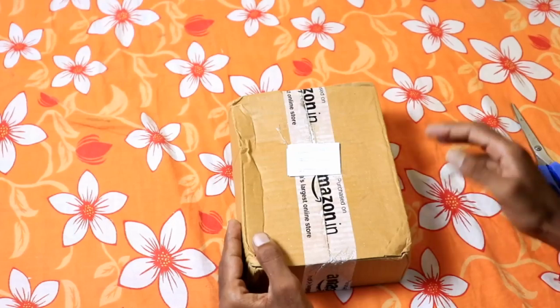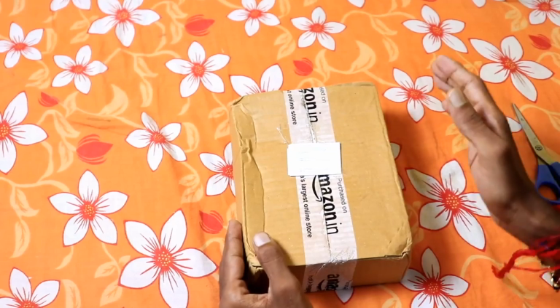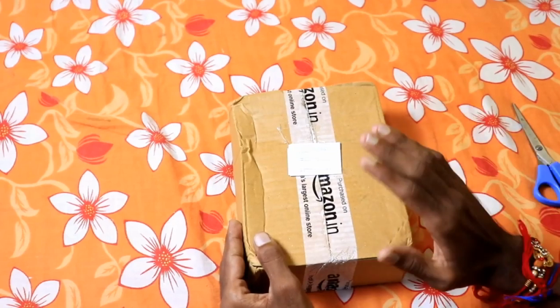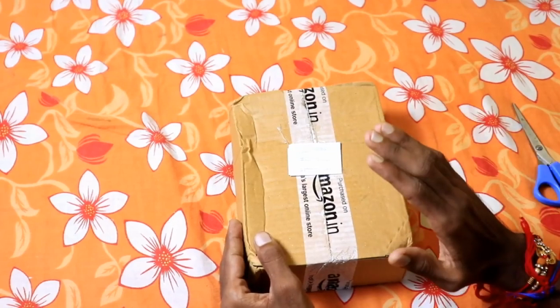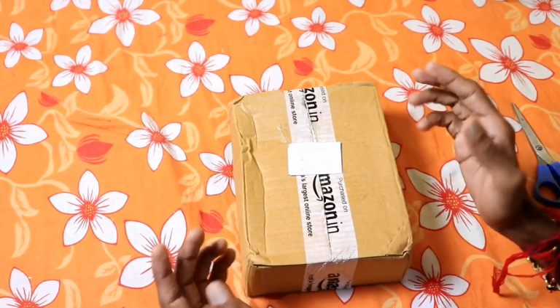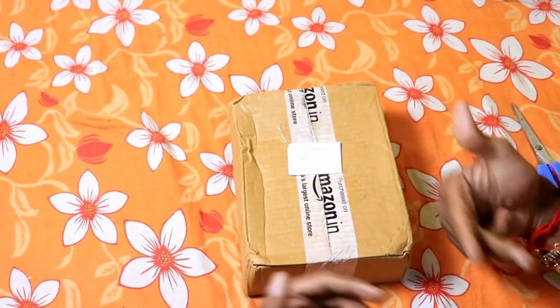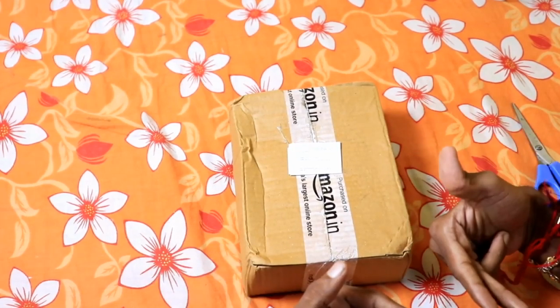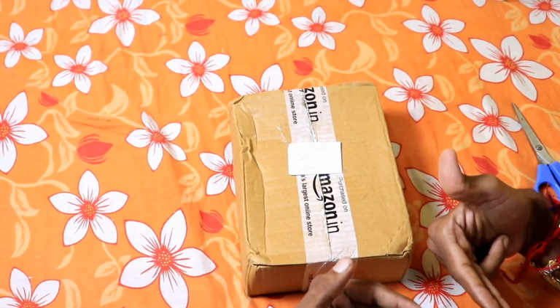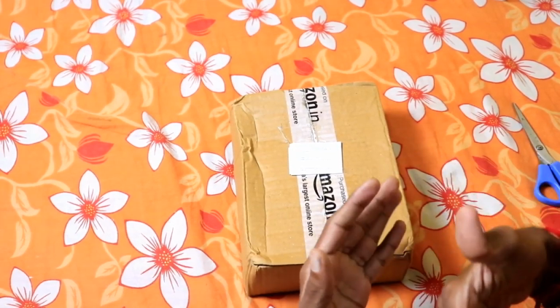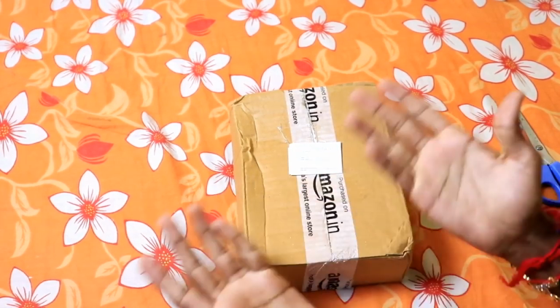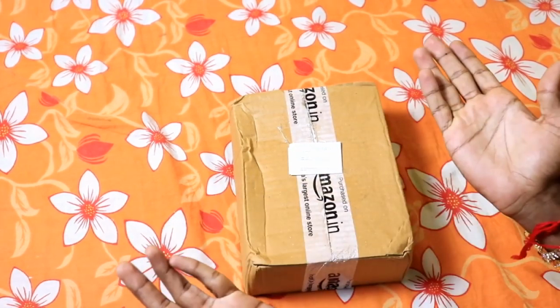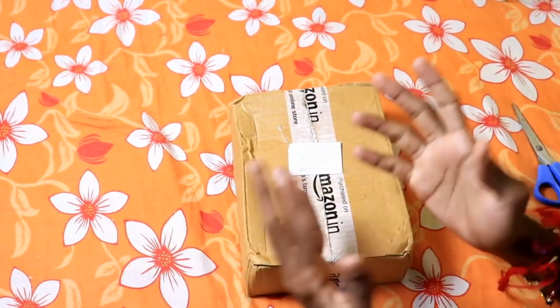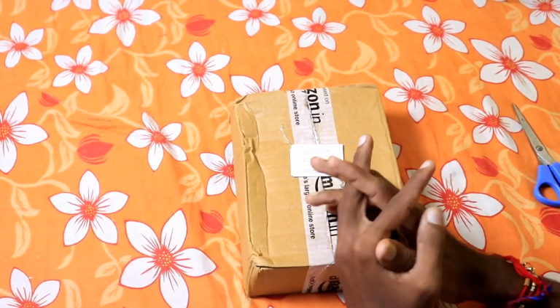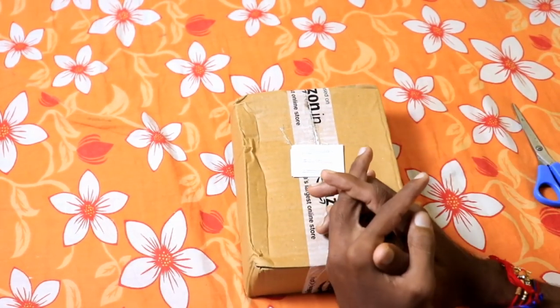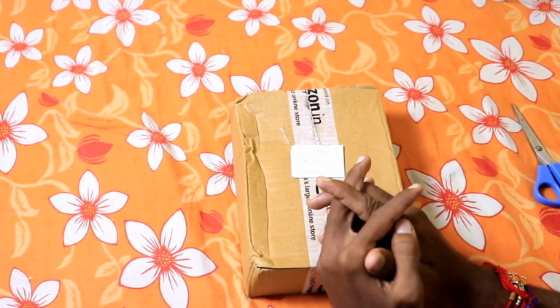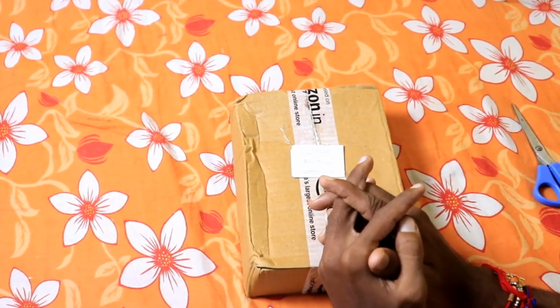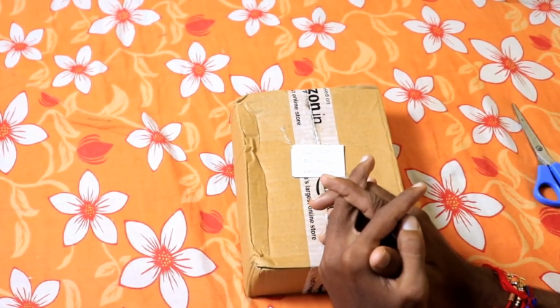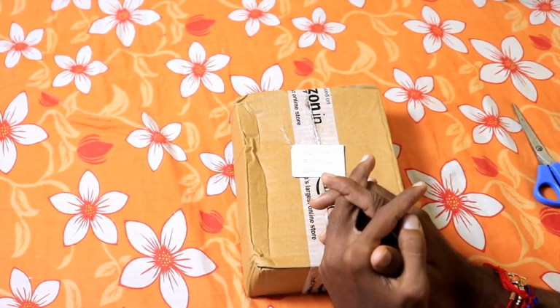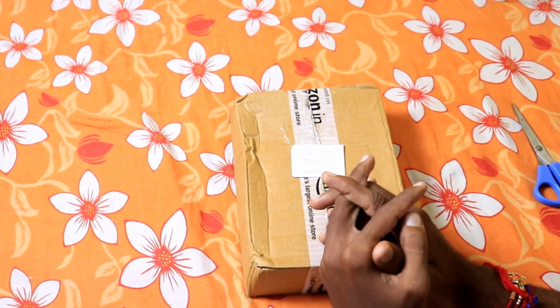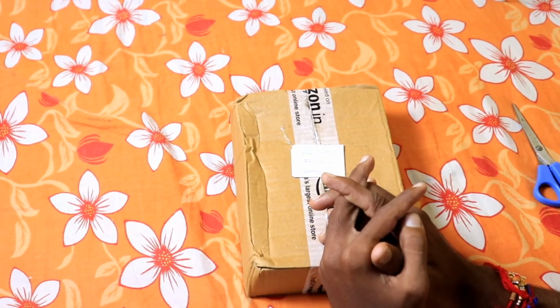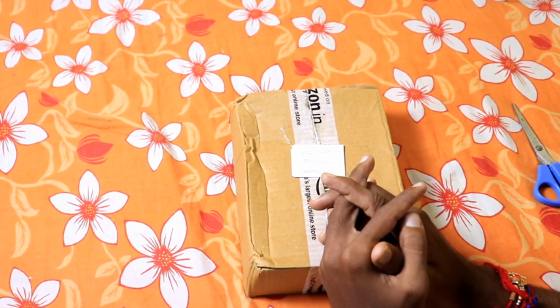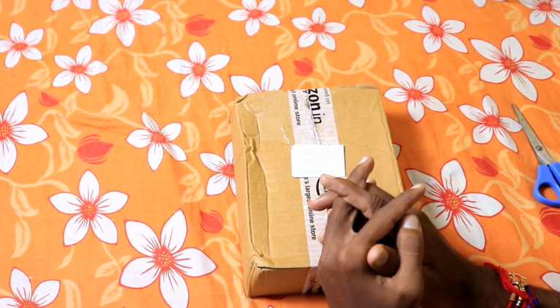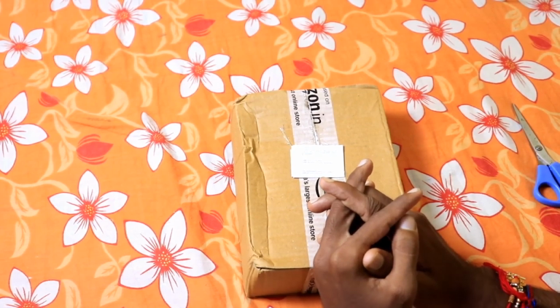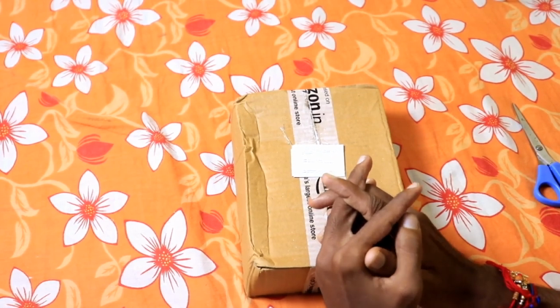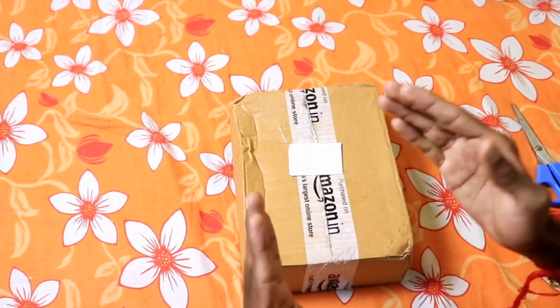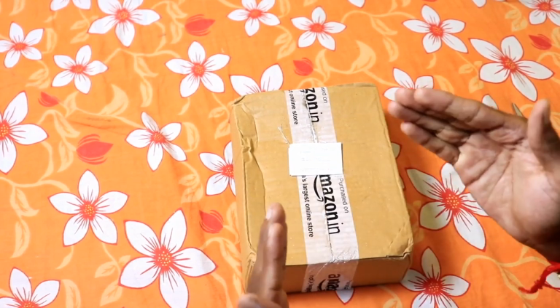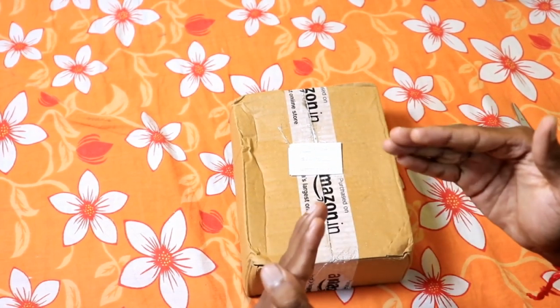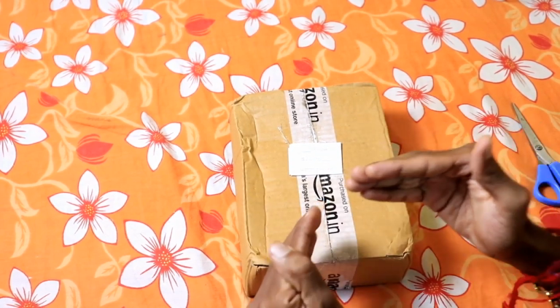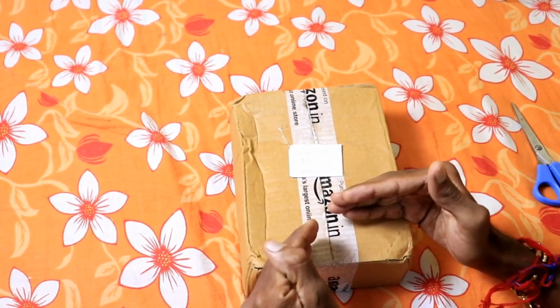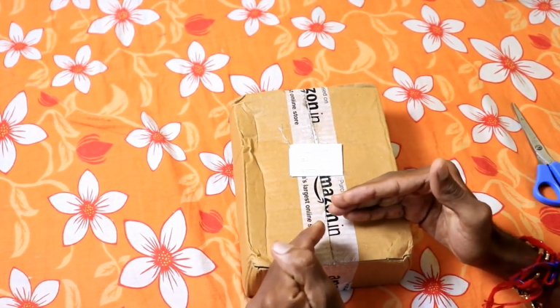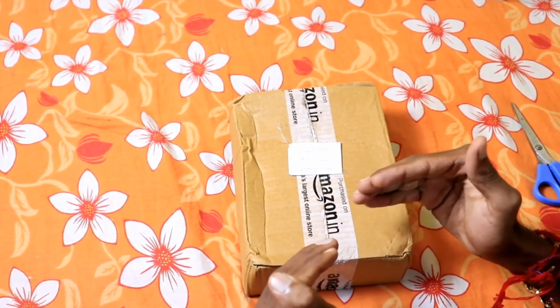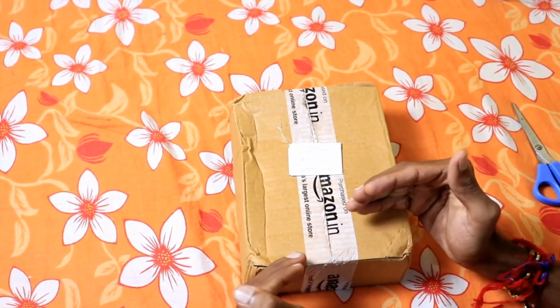Hi friends, this is Dilip Murugan. Welcome to Tedmatech. Friends, I want to unbox this video. This is a remote control switch.